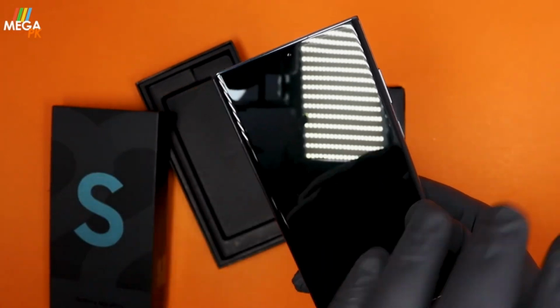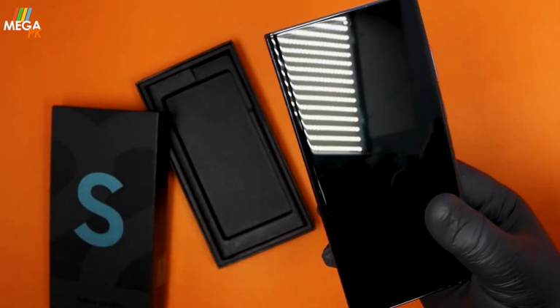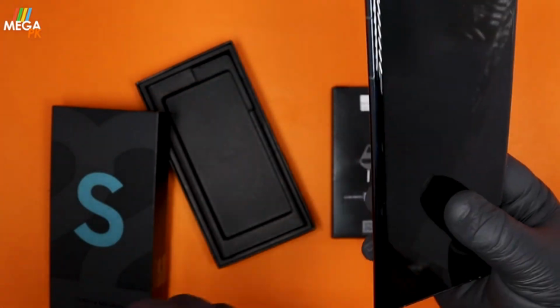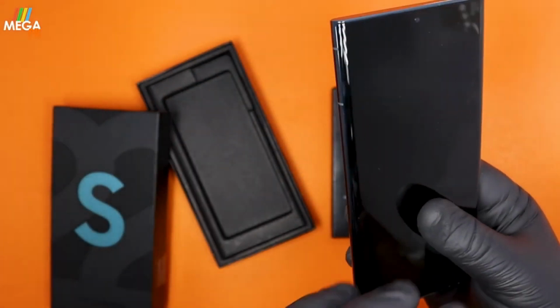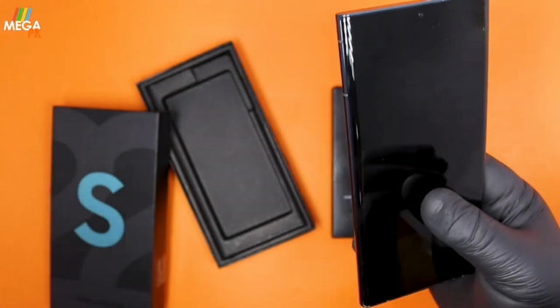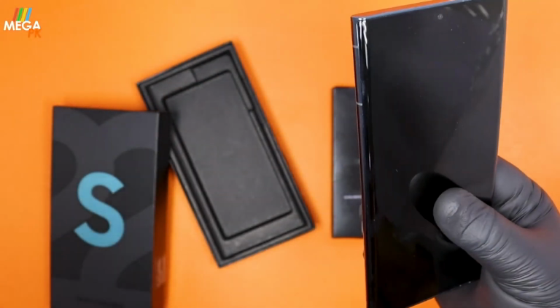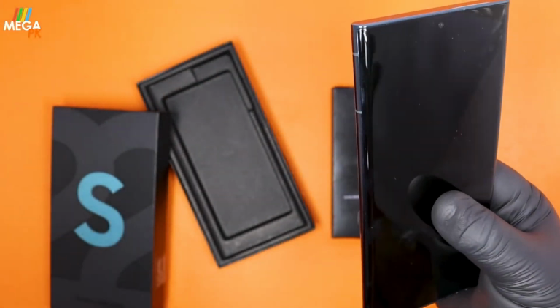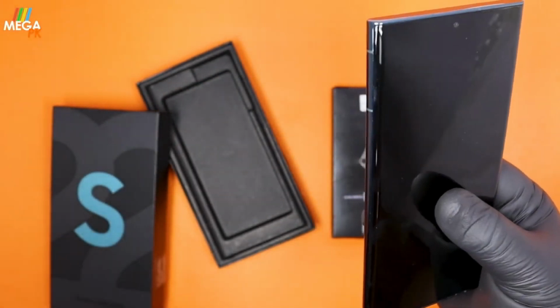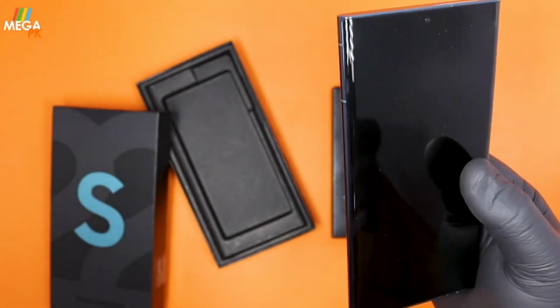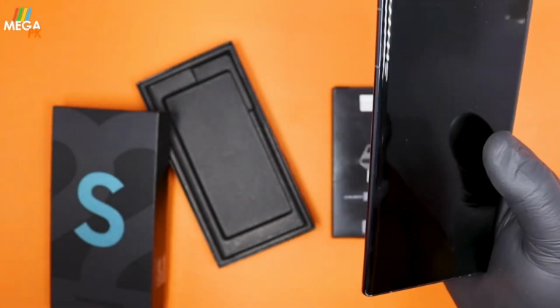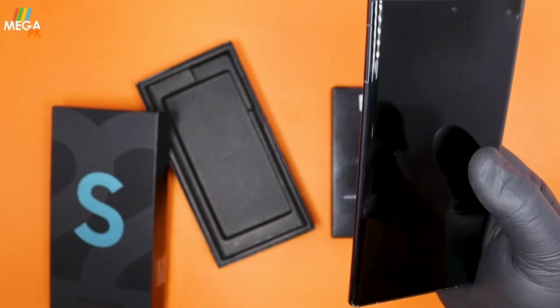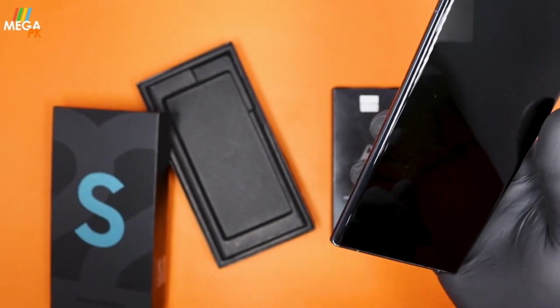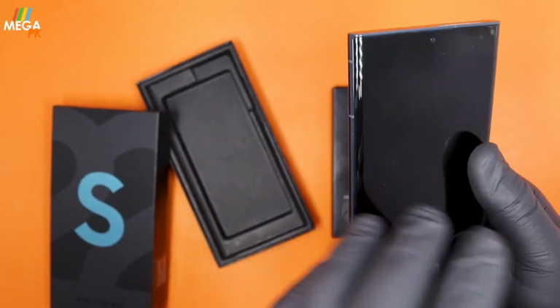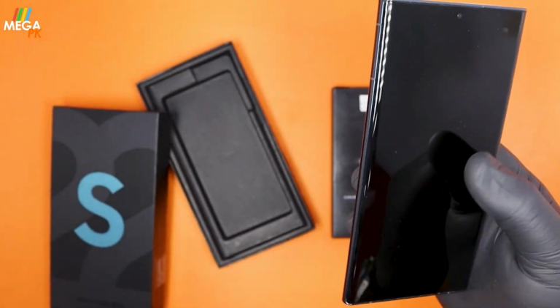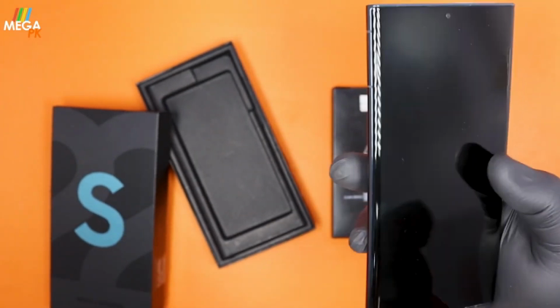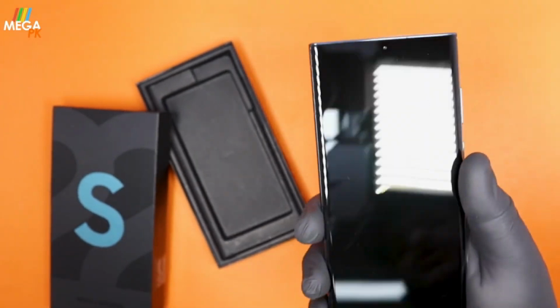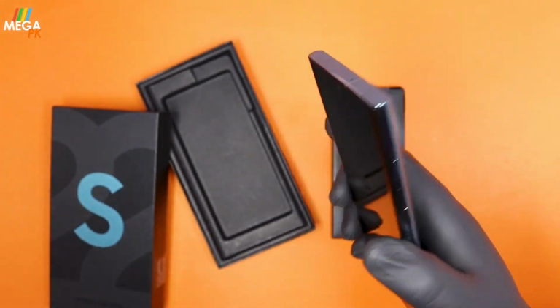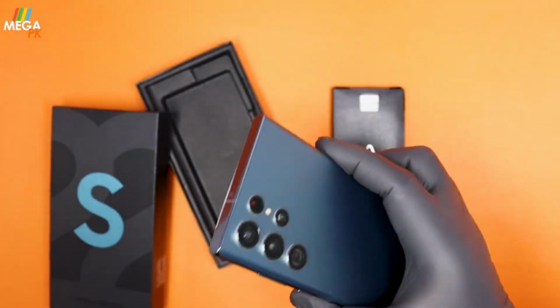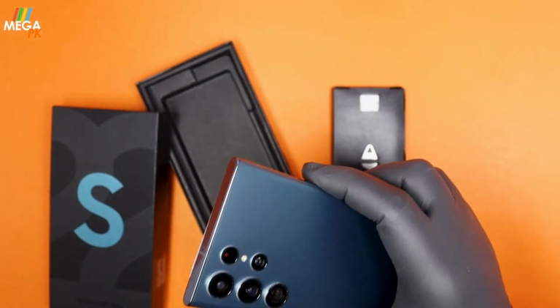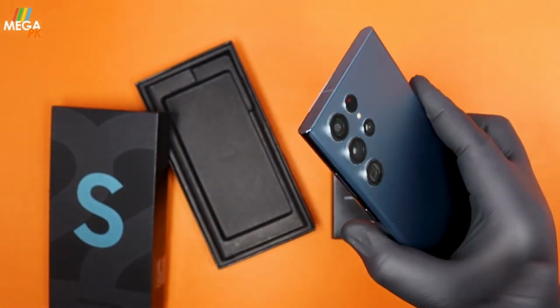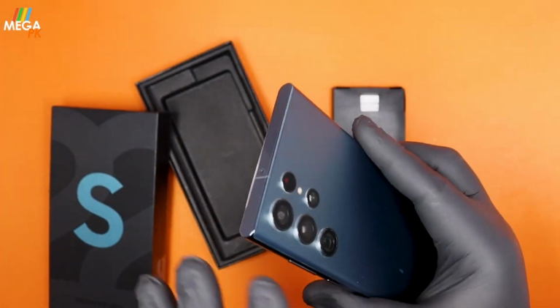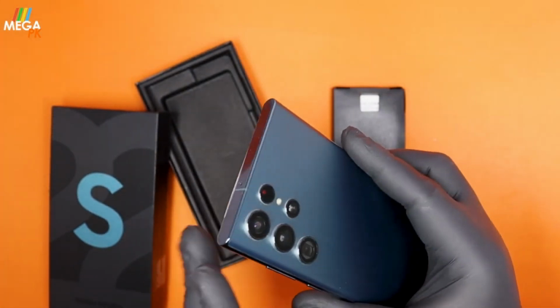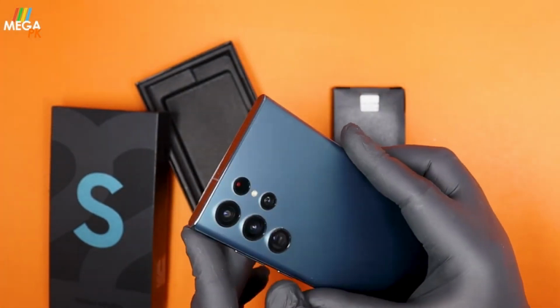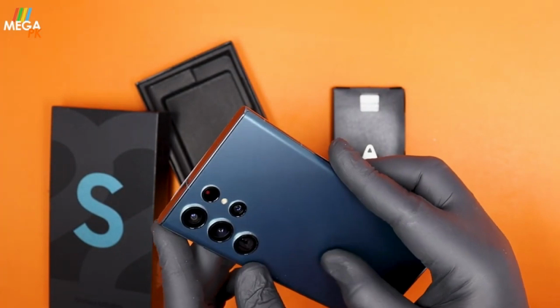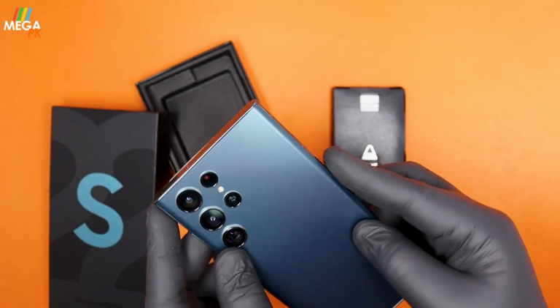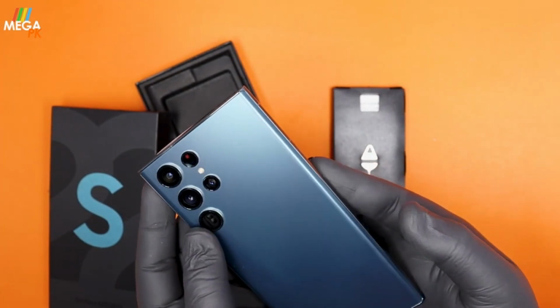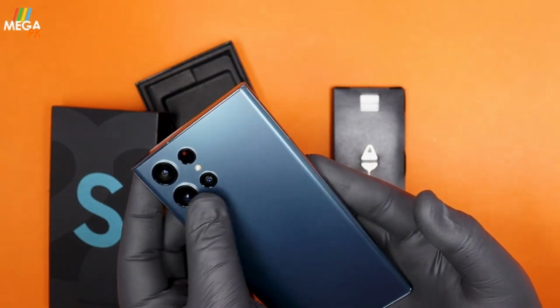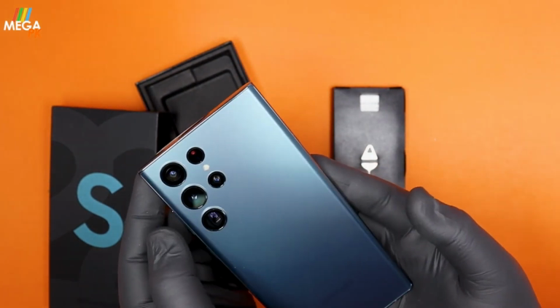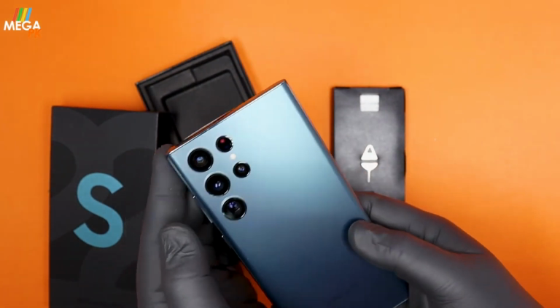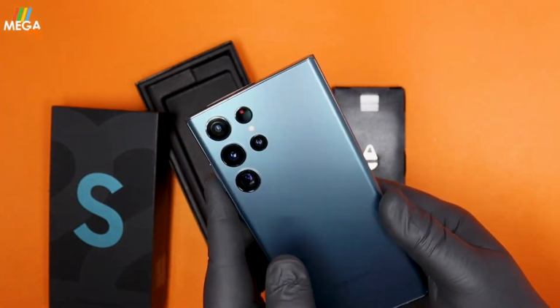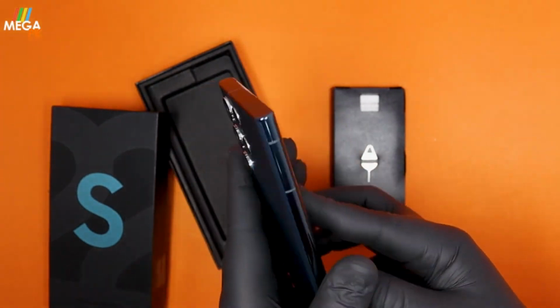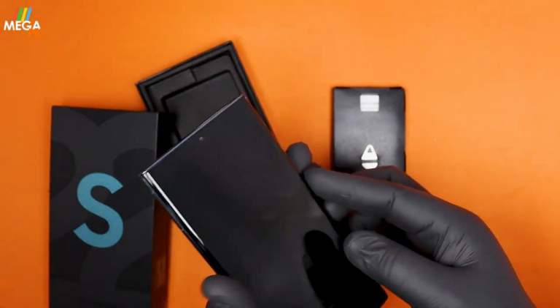It is dust and water resistant — it is IP68 rated, meaning it can survive being submerged in water. It has a strong body and can survive impact if you drop or hit it.